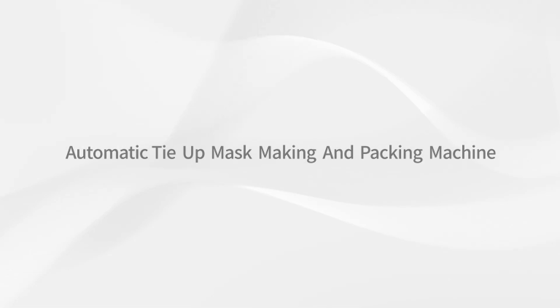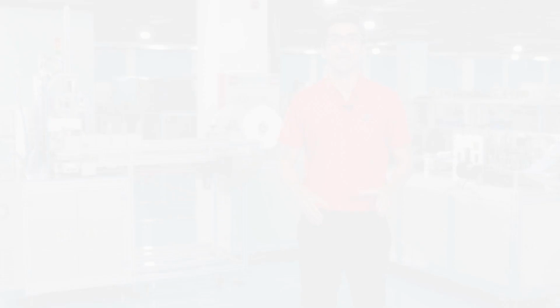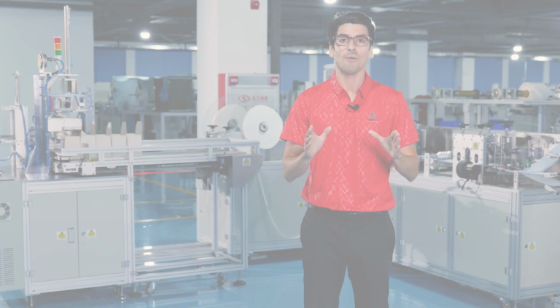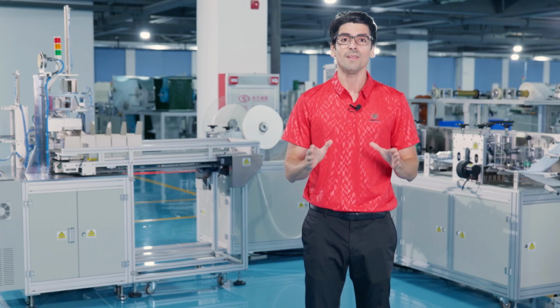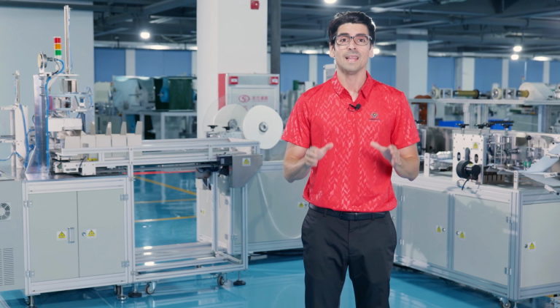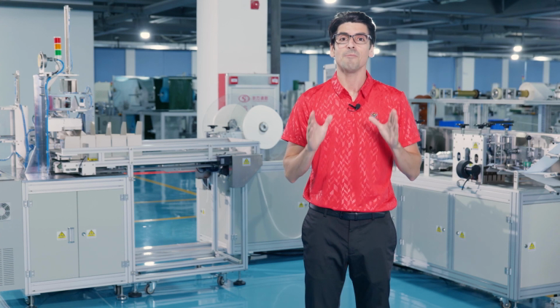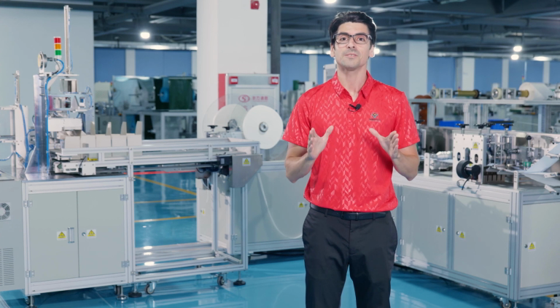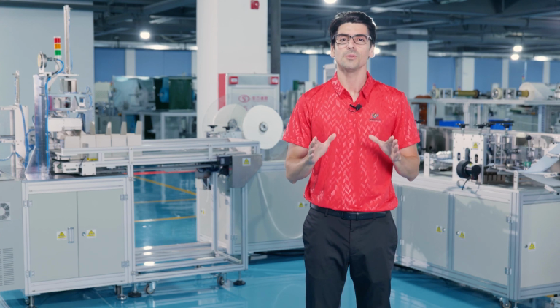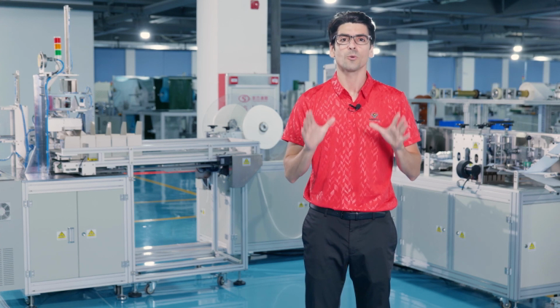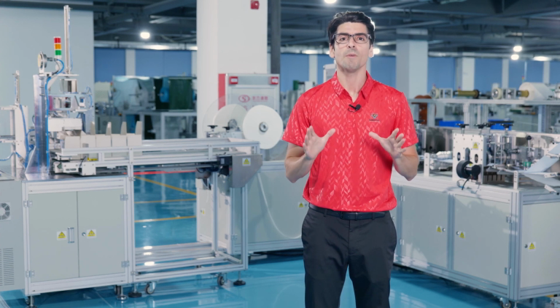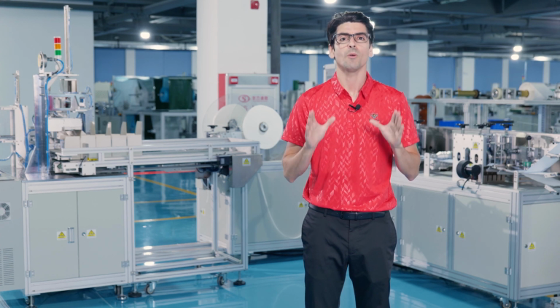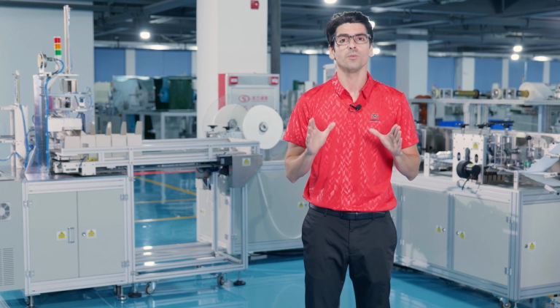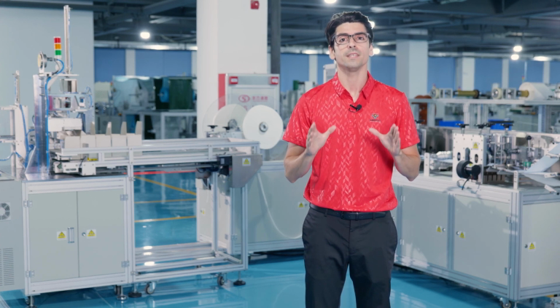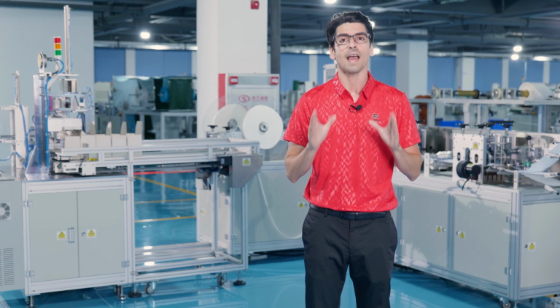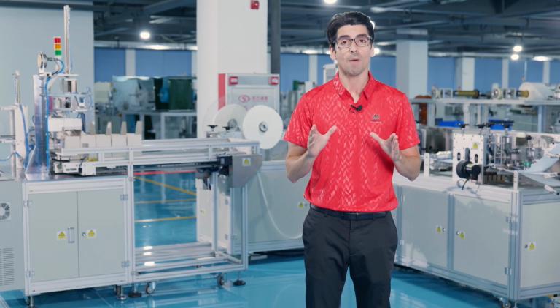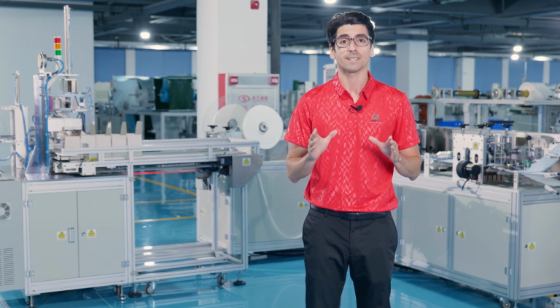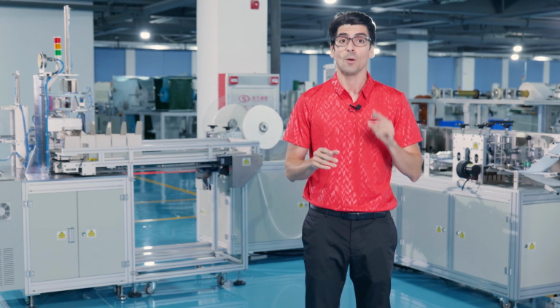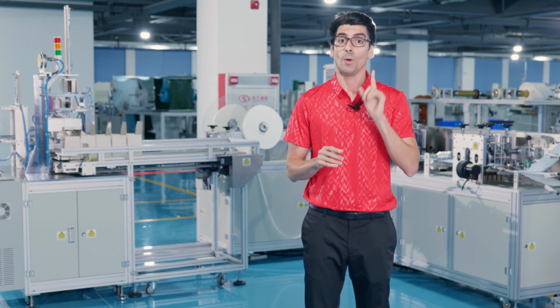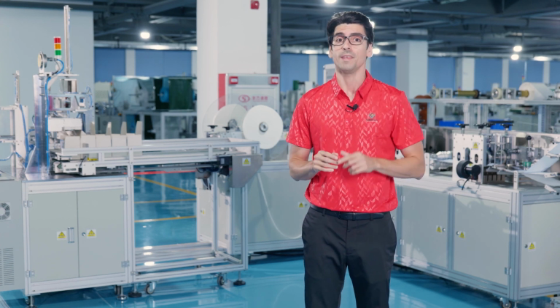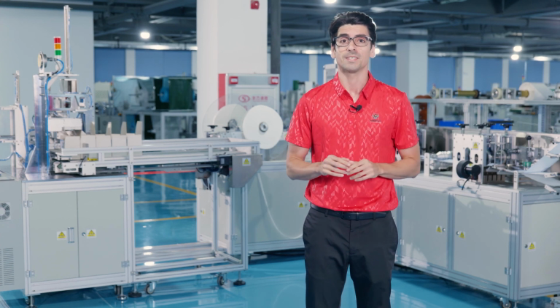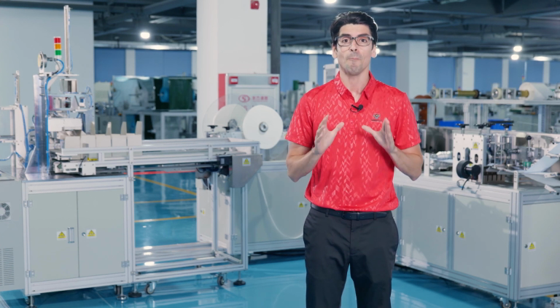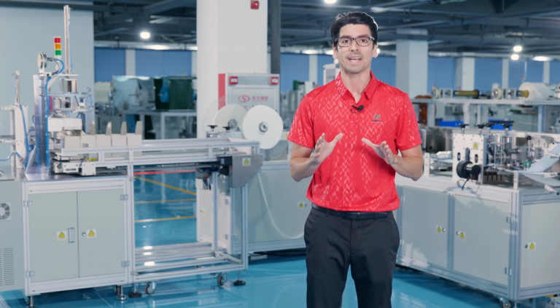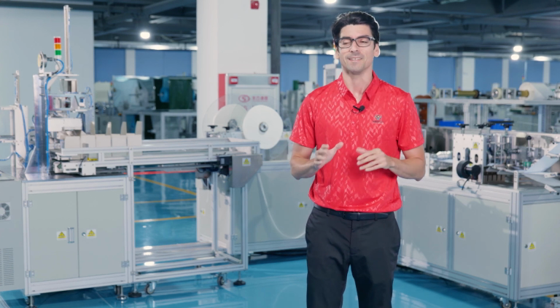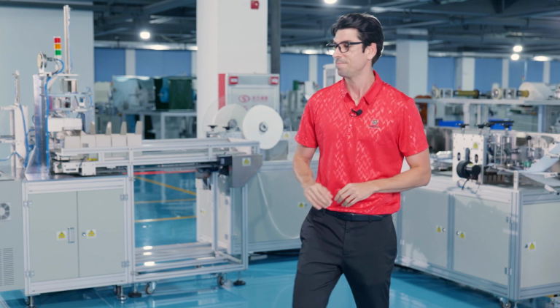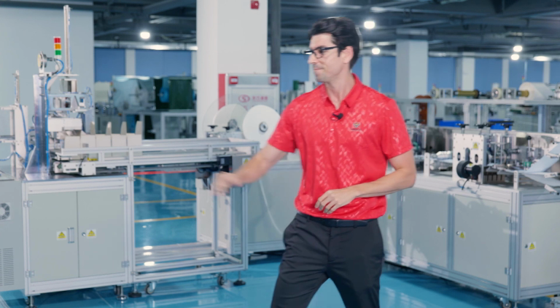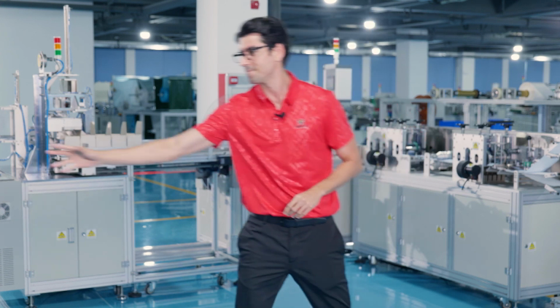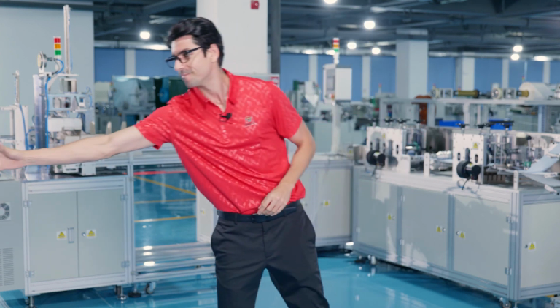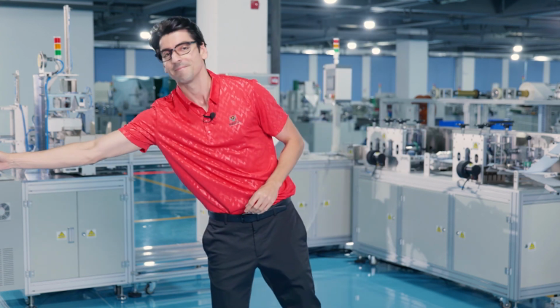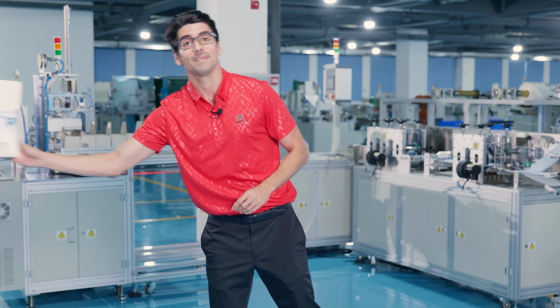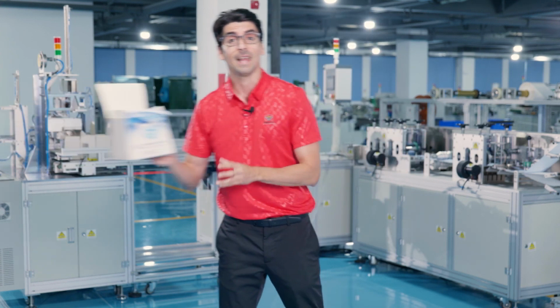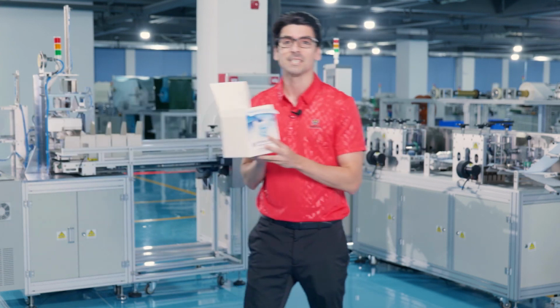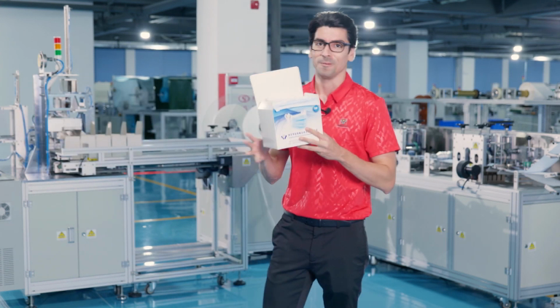Hello everyone, let me introduce an equipment for producing TIE-ON mask with its own packing, like this one.